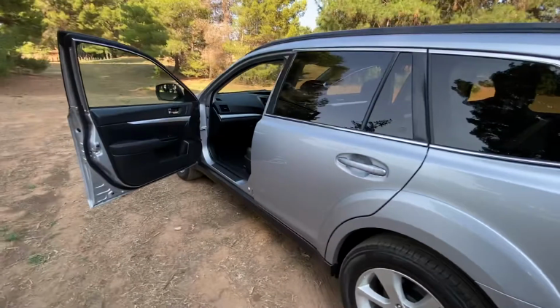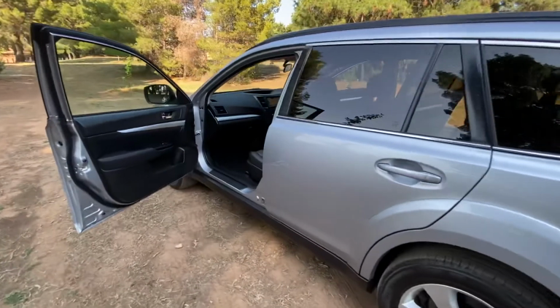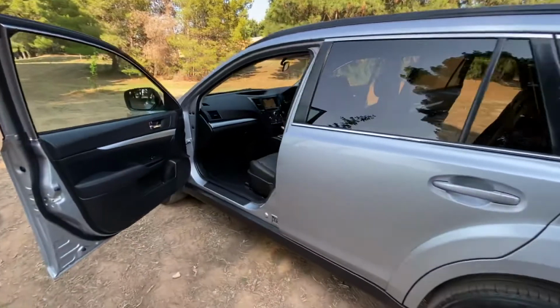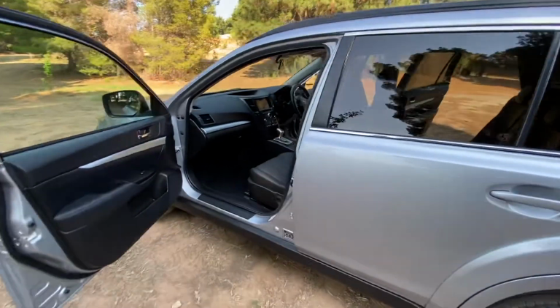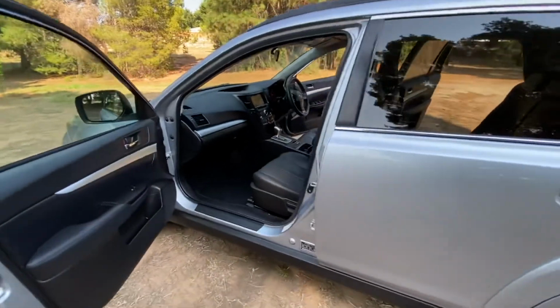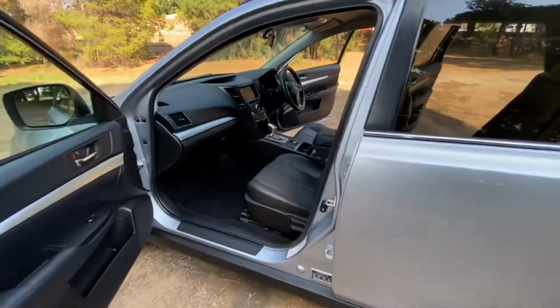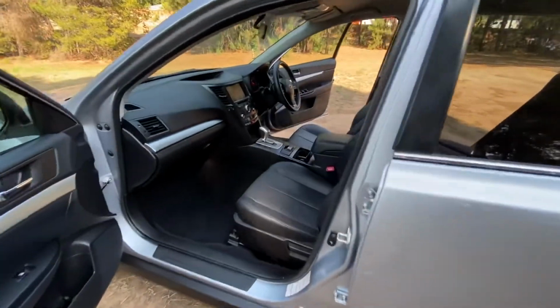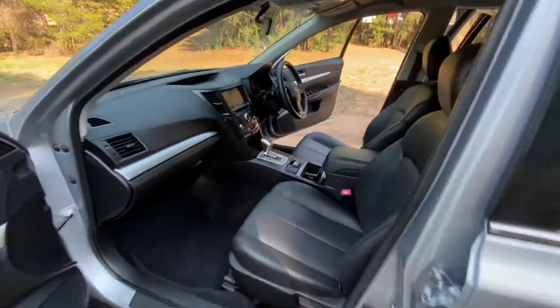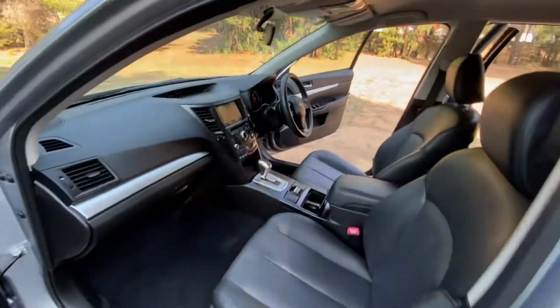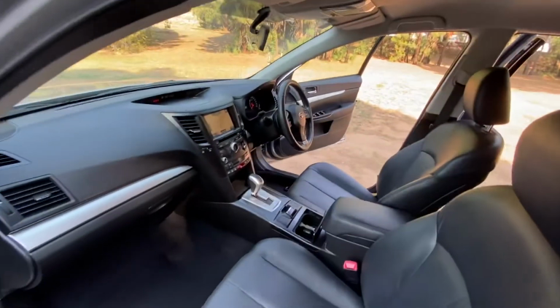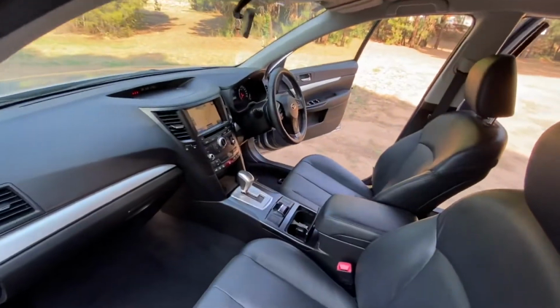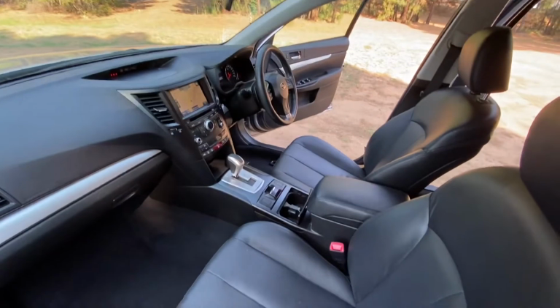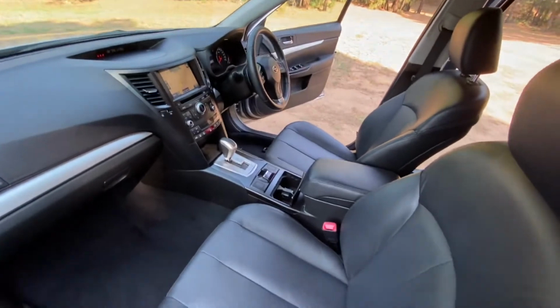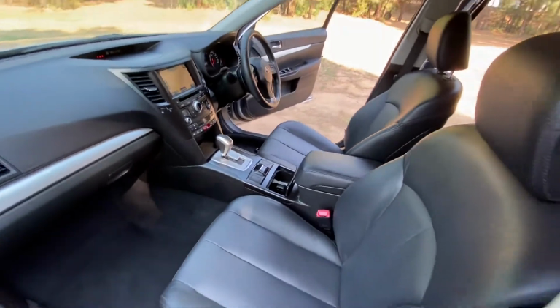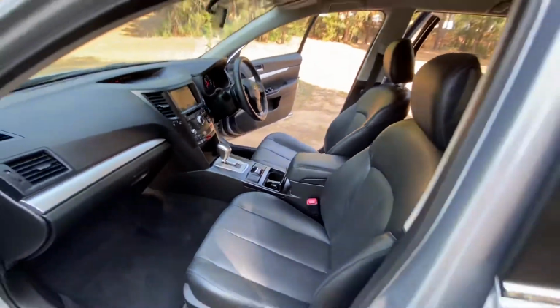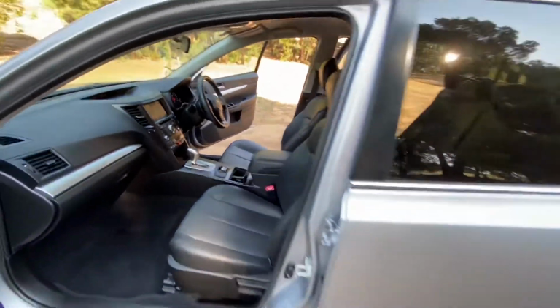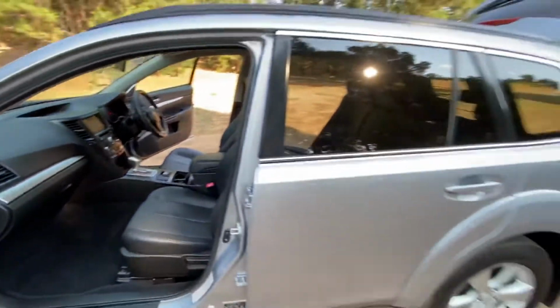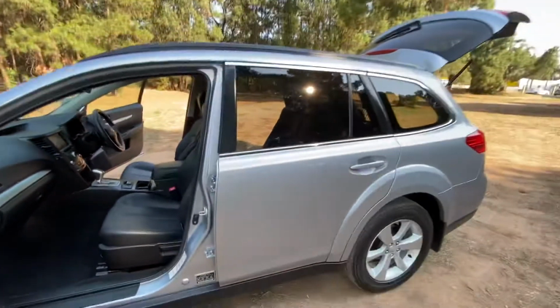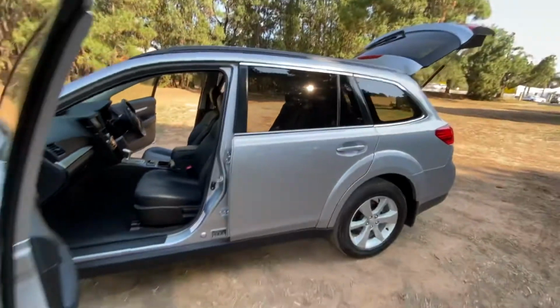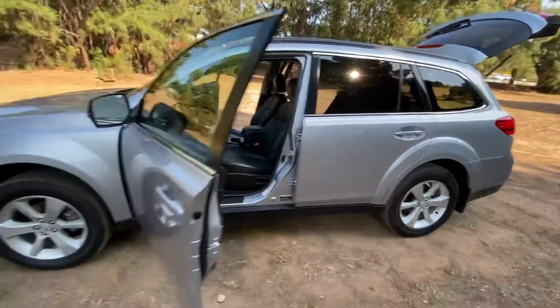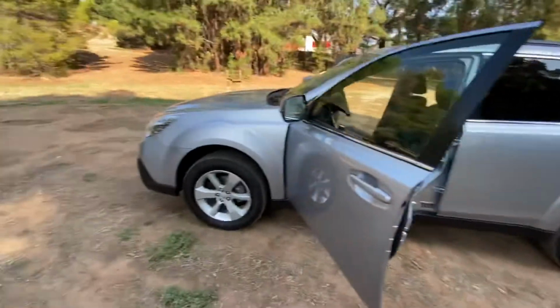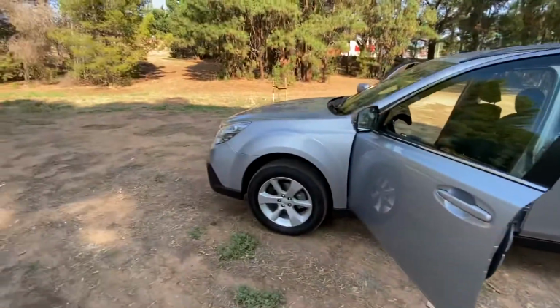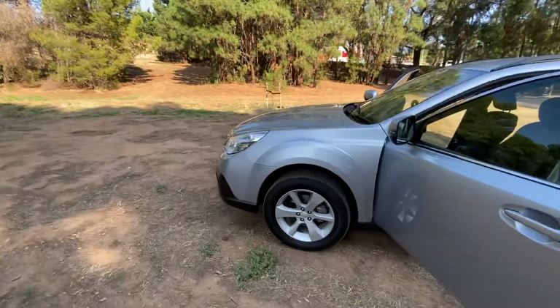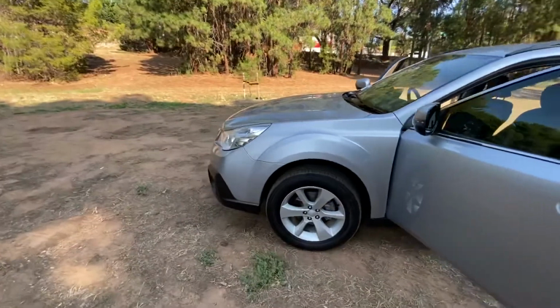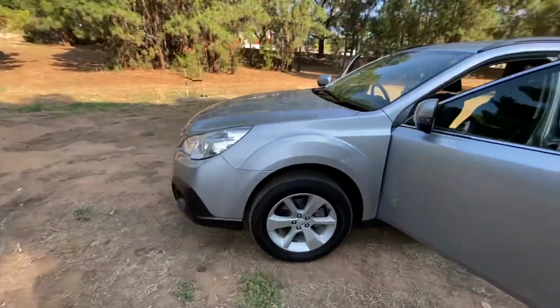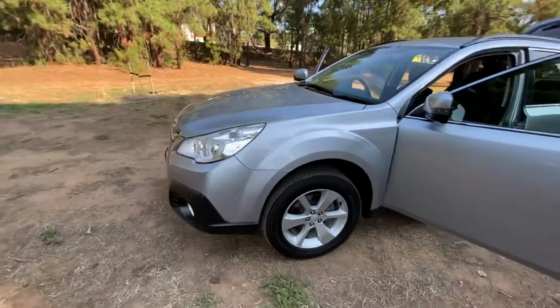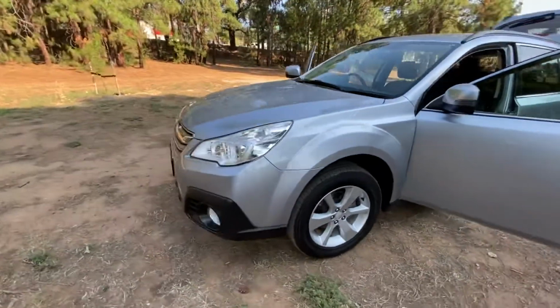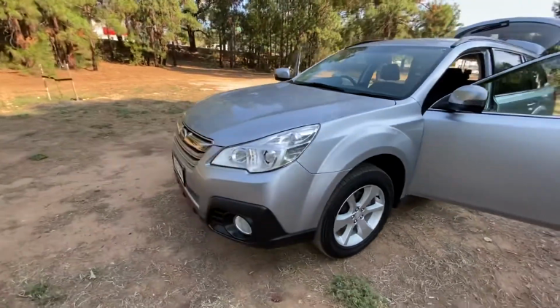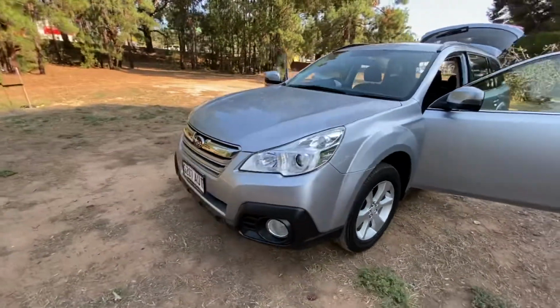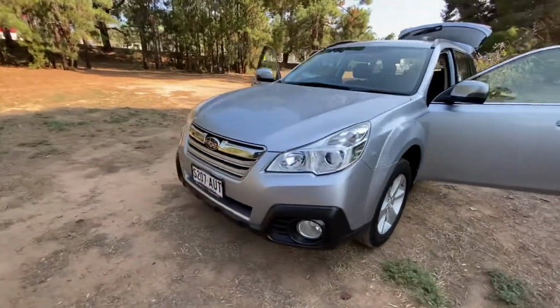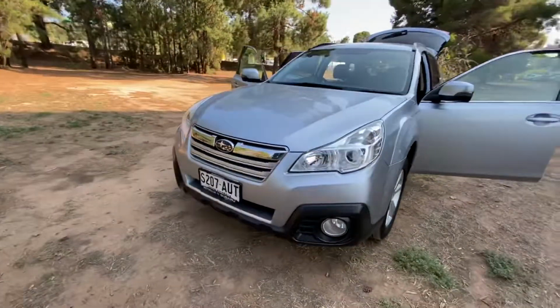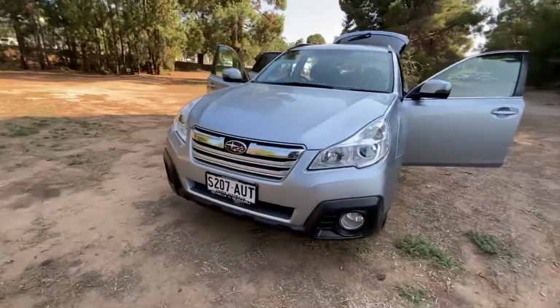Absolutely stunning, really well looked after, spacious and comfortable — room for the whole family. Looks great, drives great, come down and check it out.